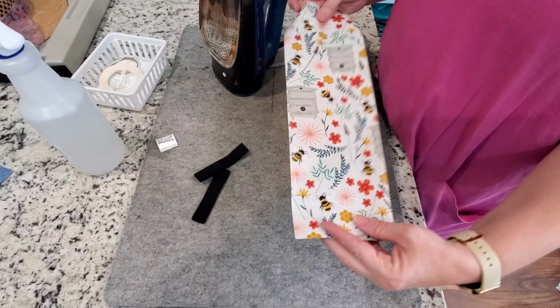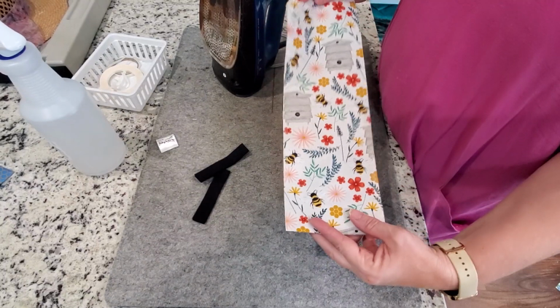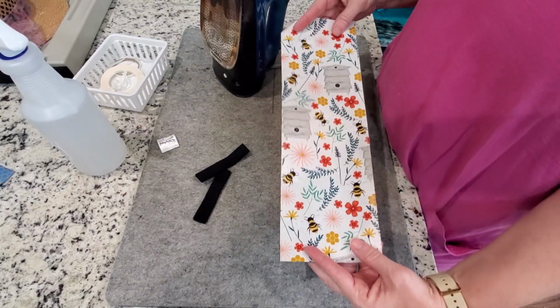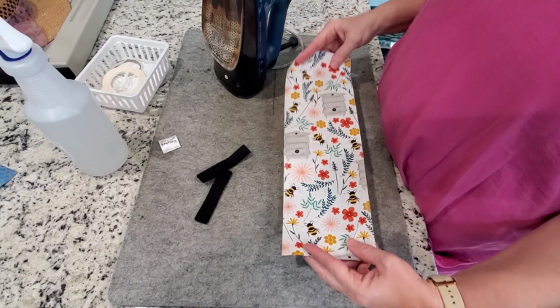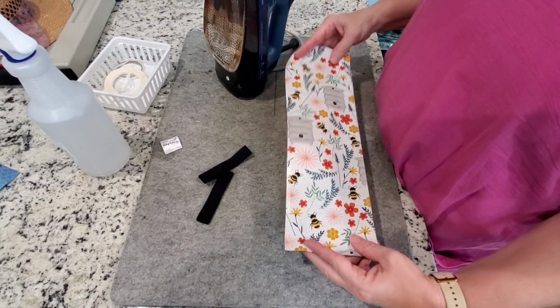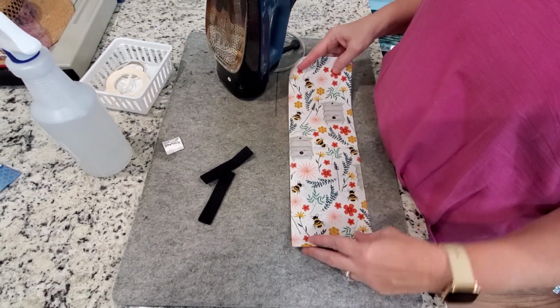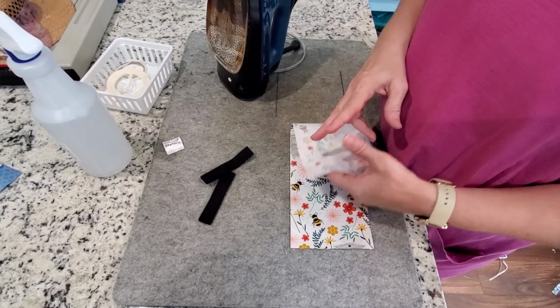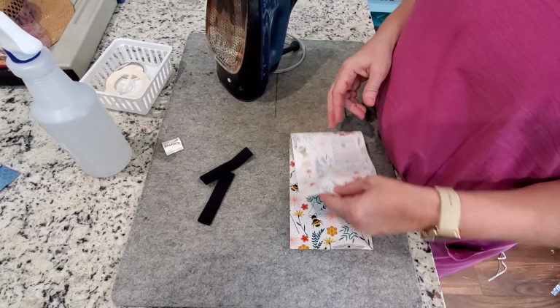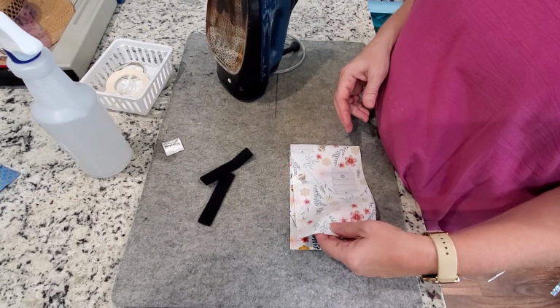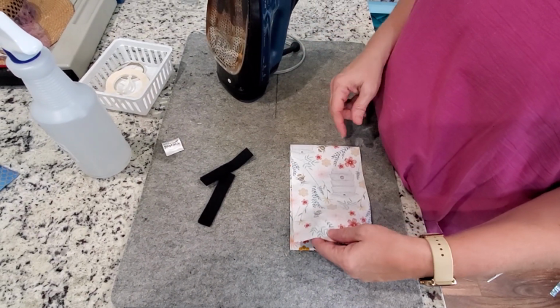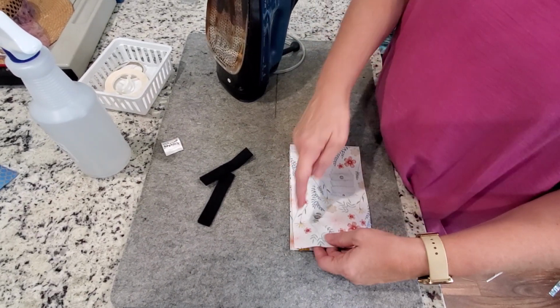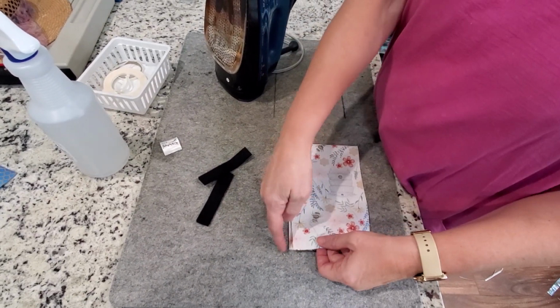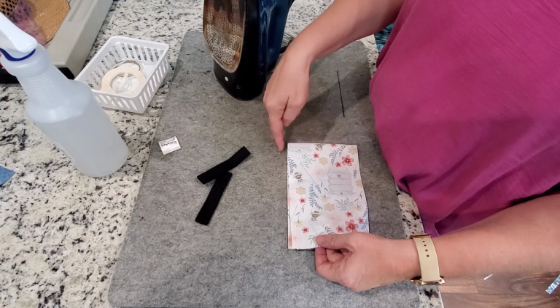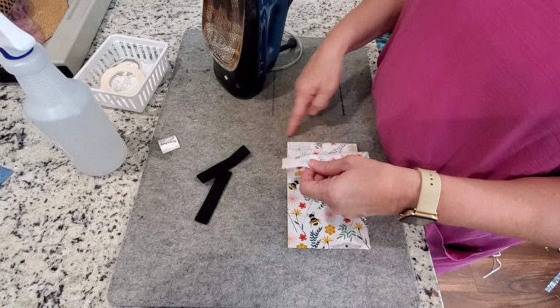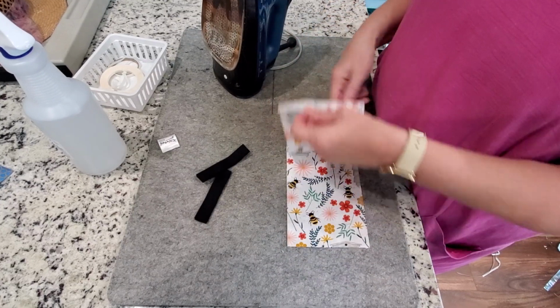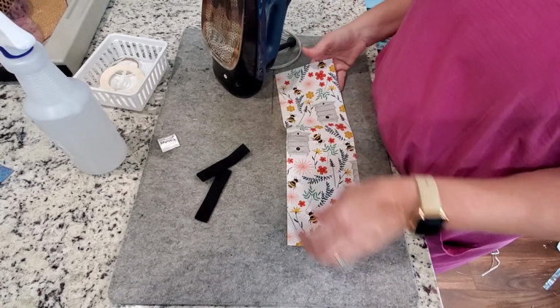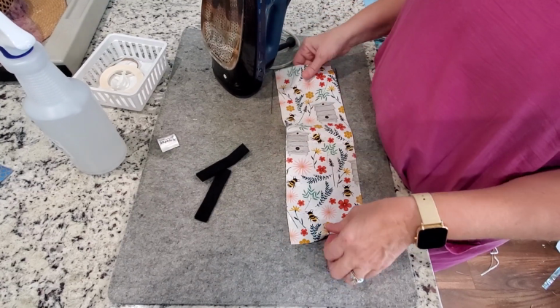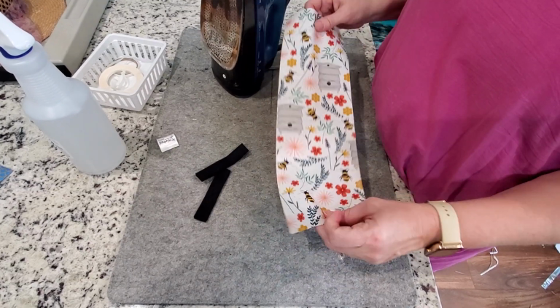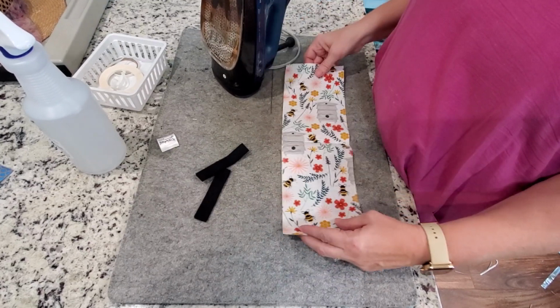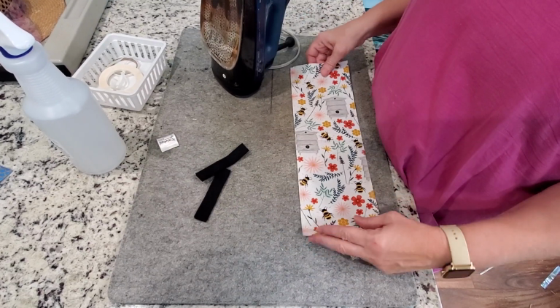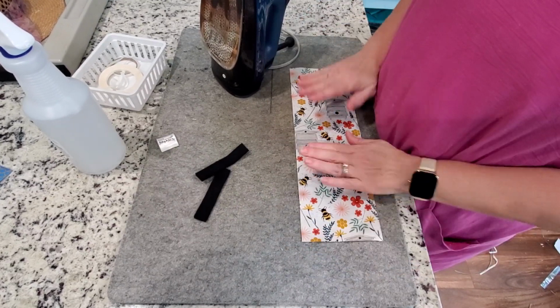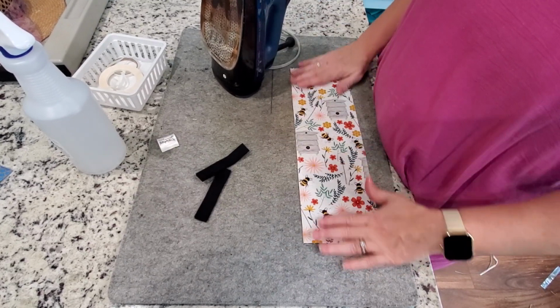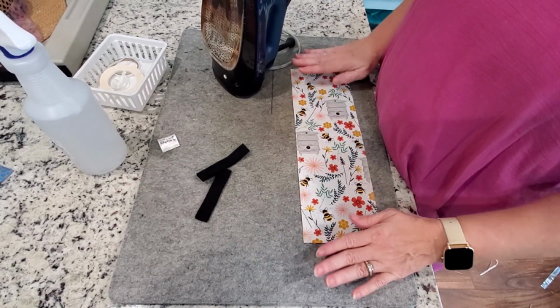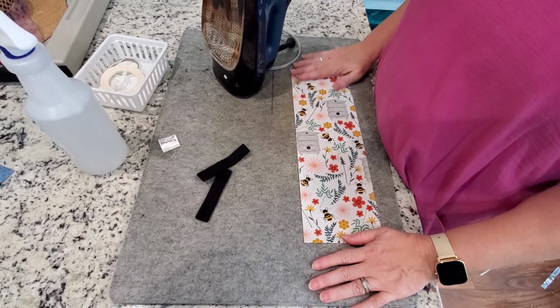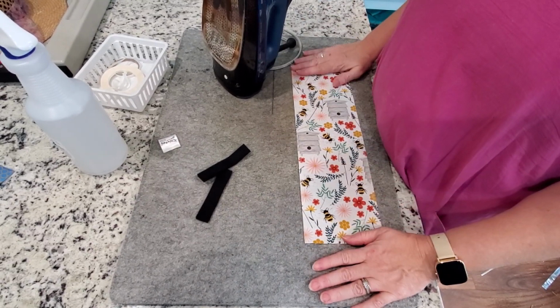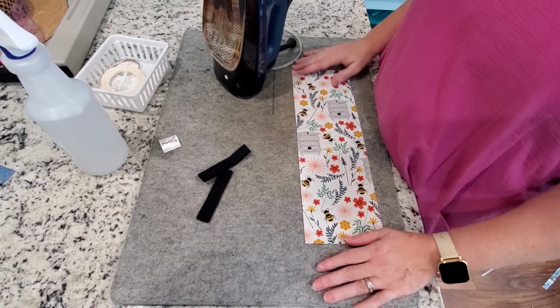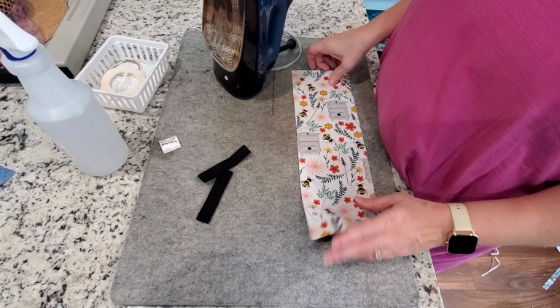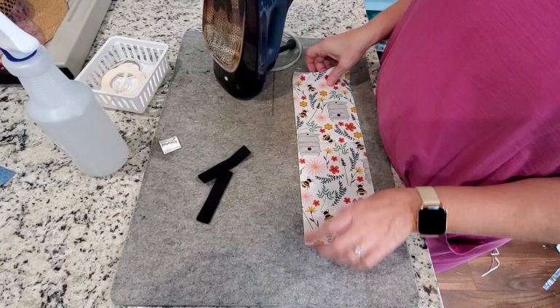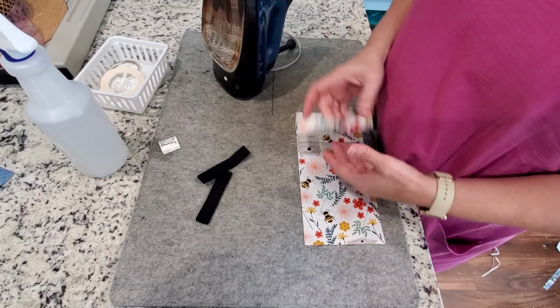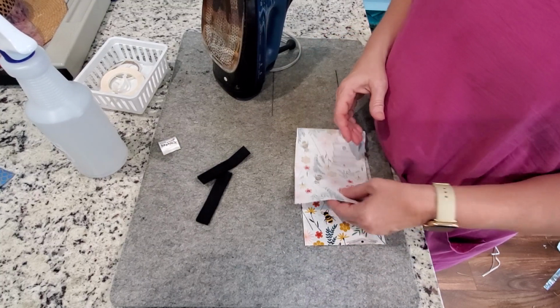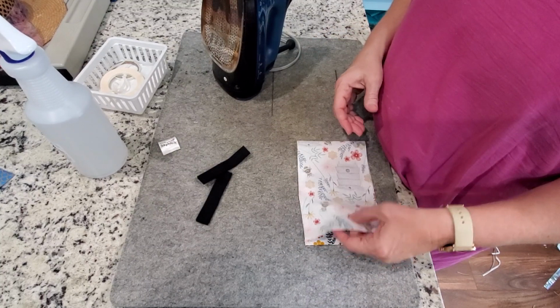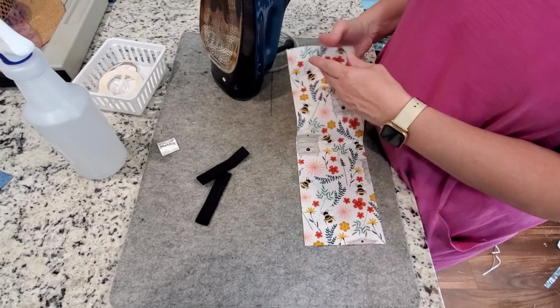We're going to take a little piece of fabric and this one is cut on the fold. It's cut 8 by 5. You can cut yours whatever size you want. Take your piece of fabric — we're going to do it on the fold.